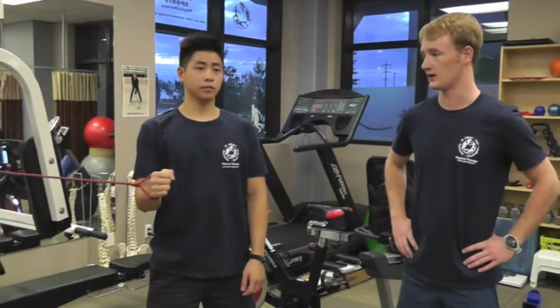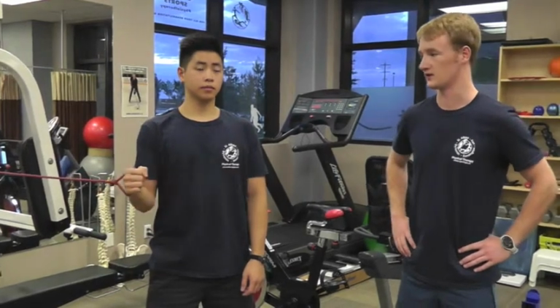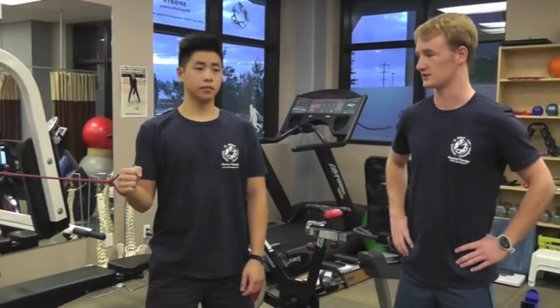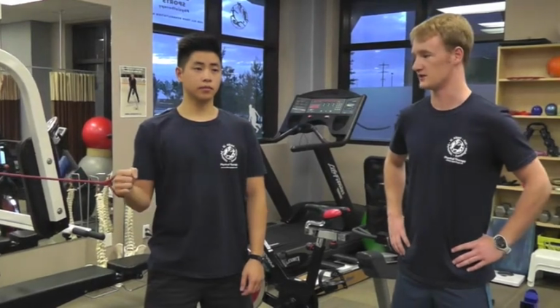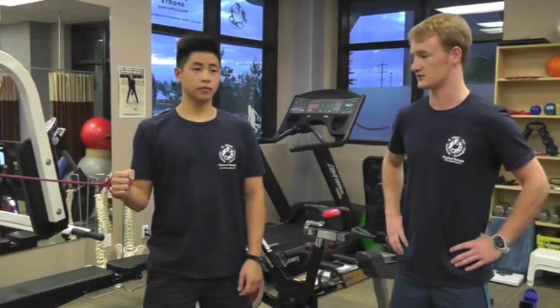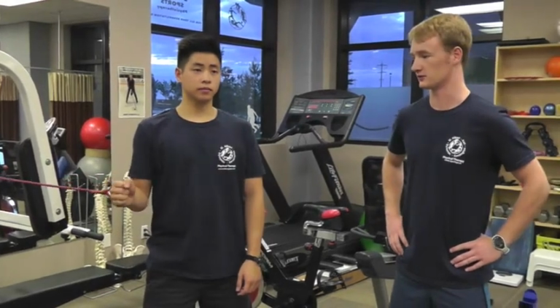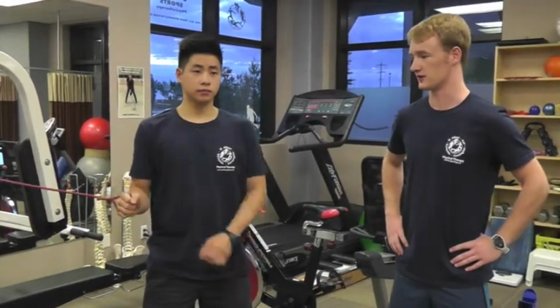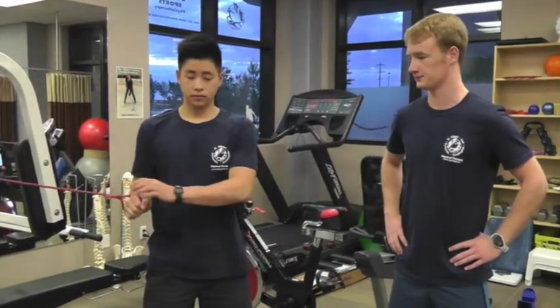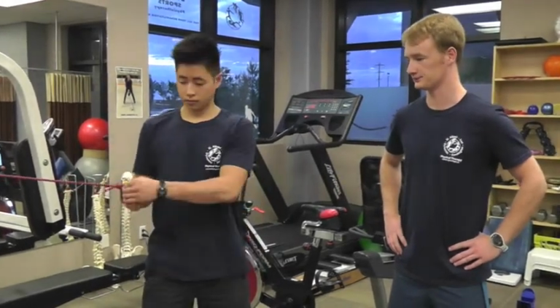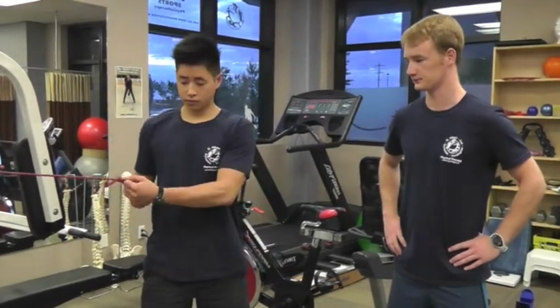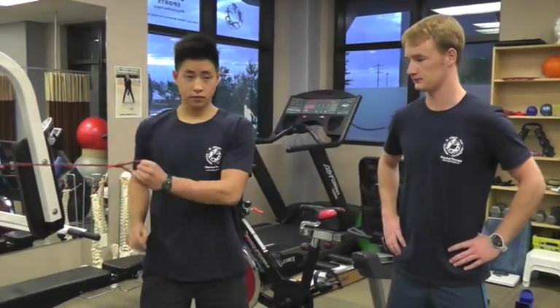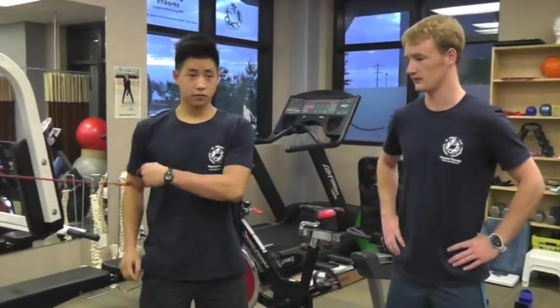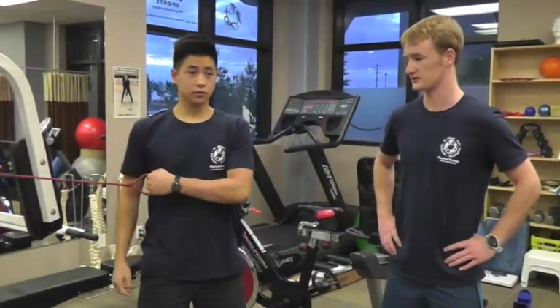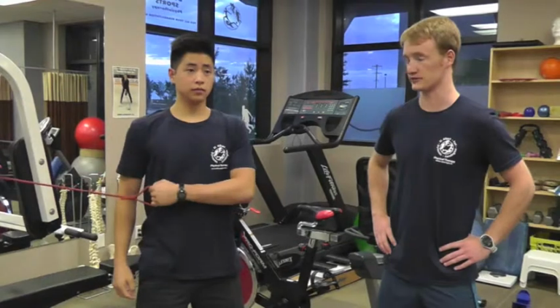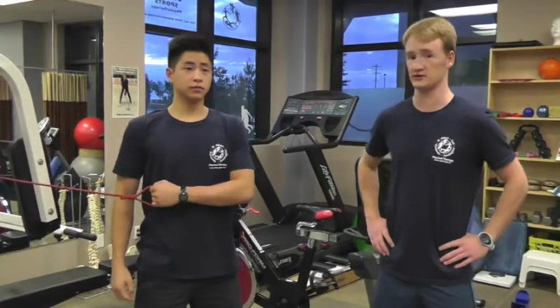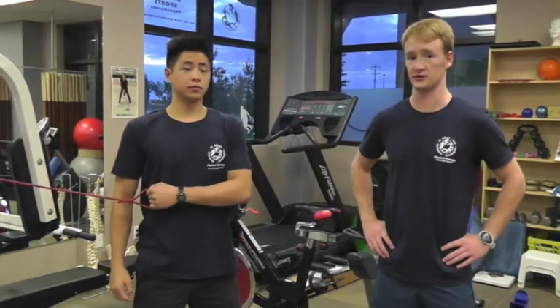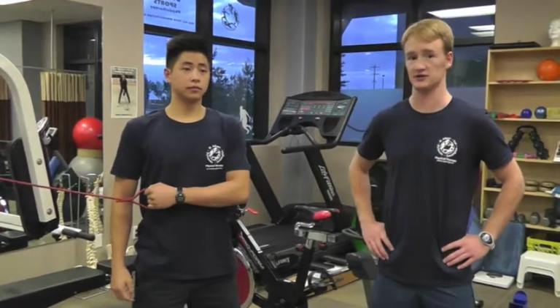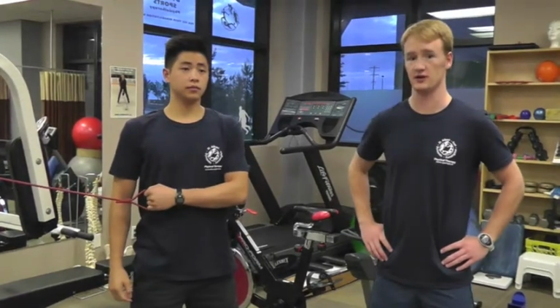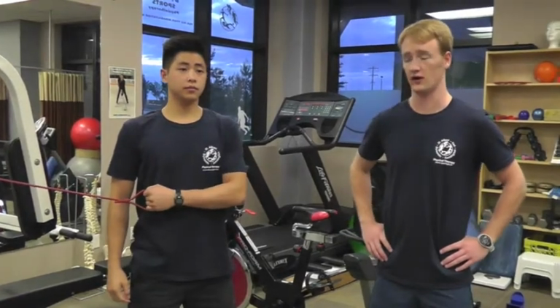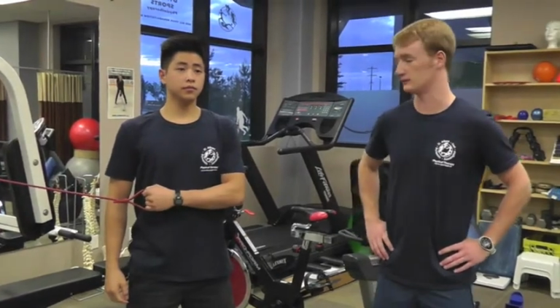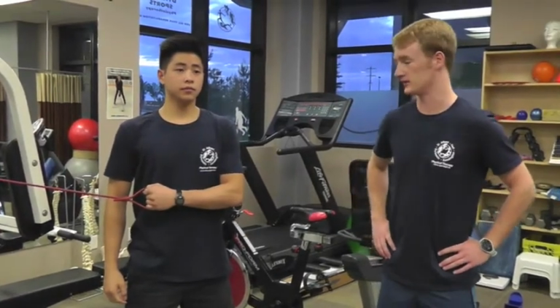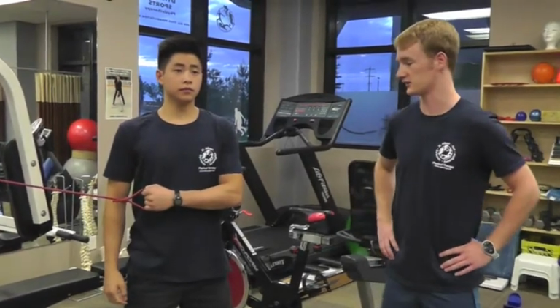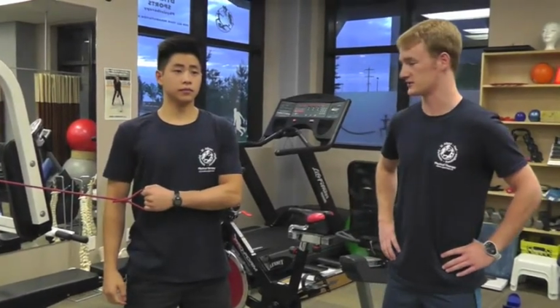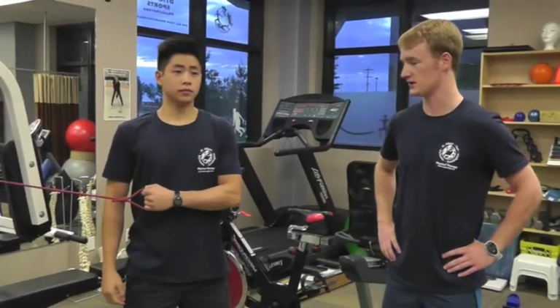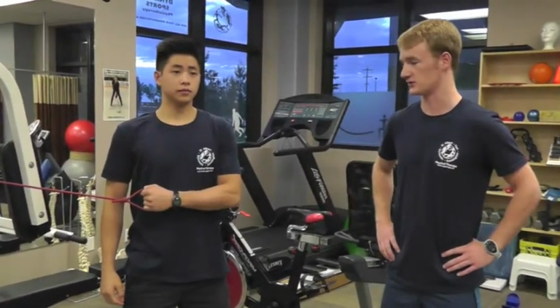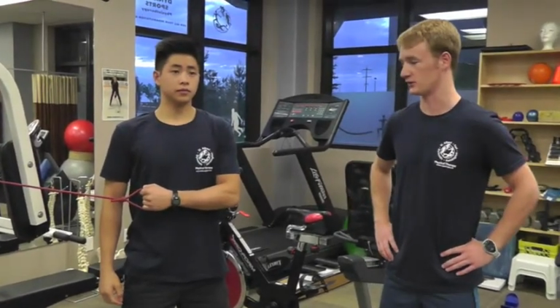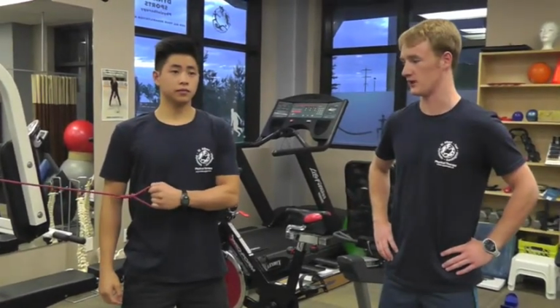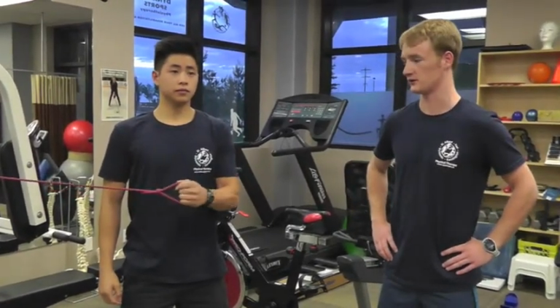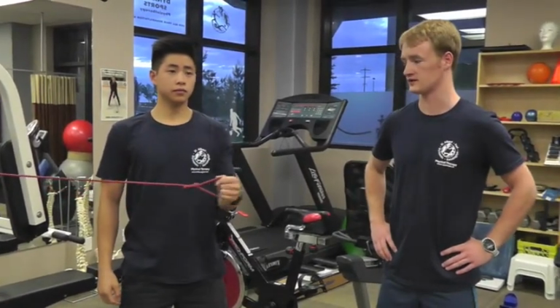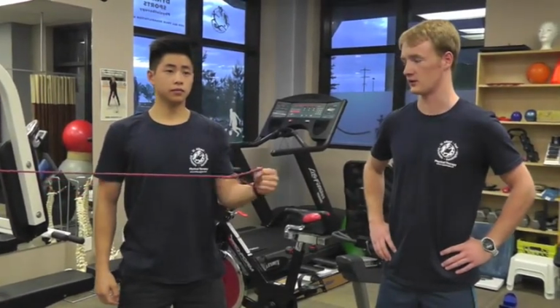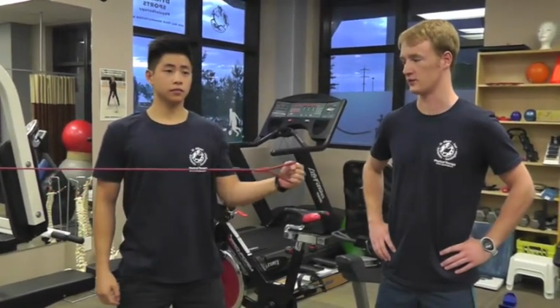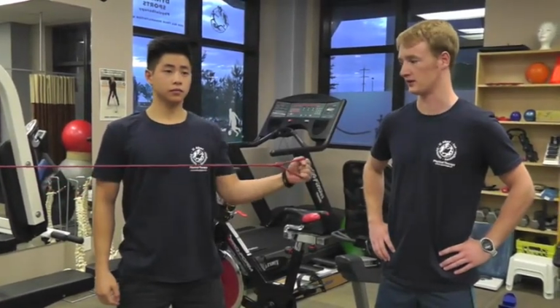The next exercise is external rotation. It is similar to the internal rotation — arm nice and close to the side — except we're pulling the band across and away from the body.